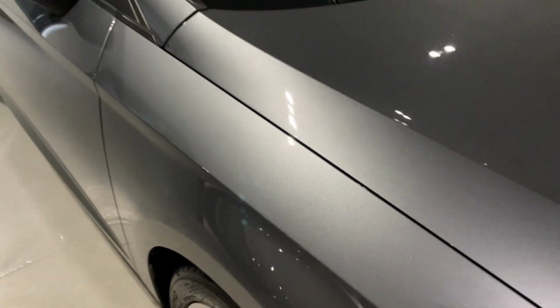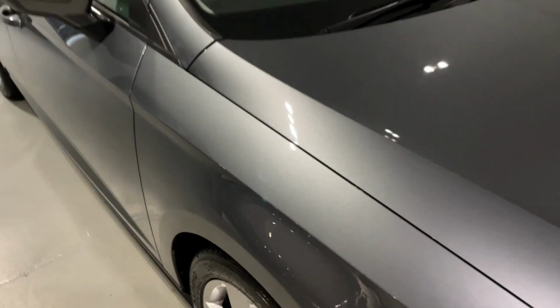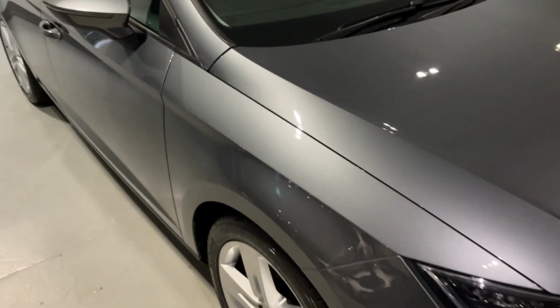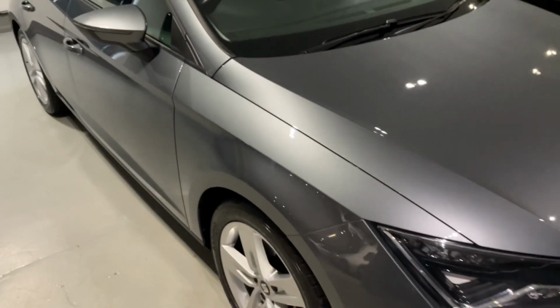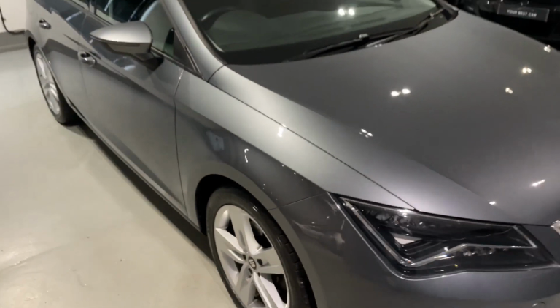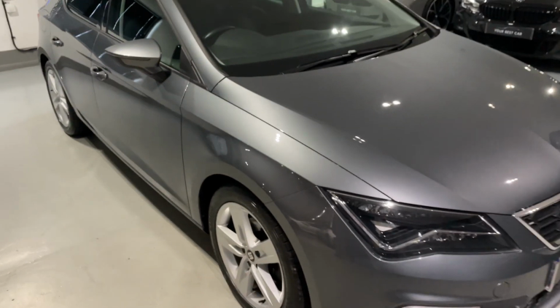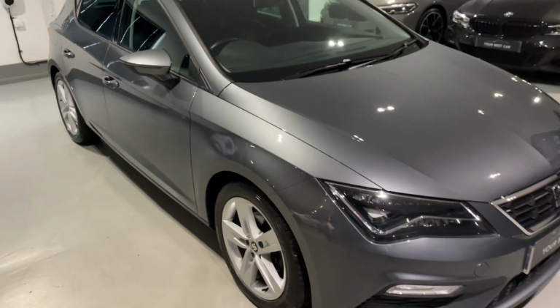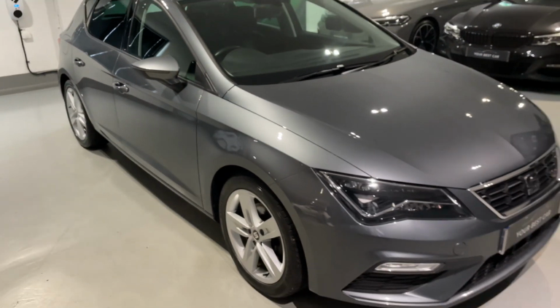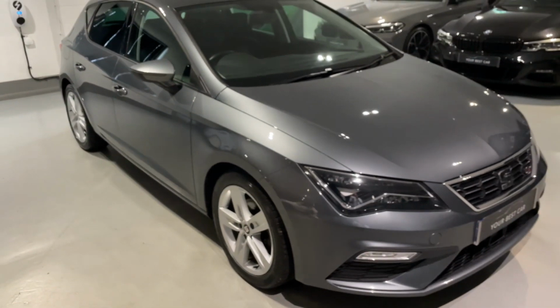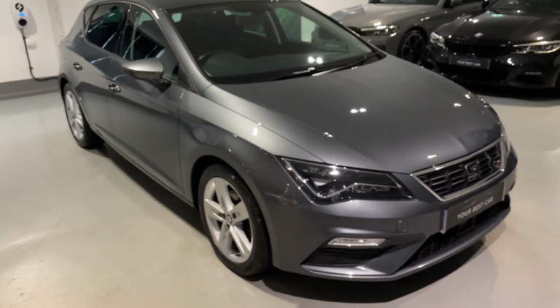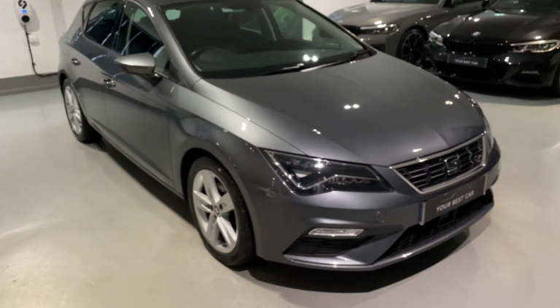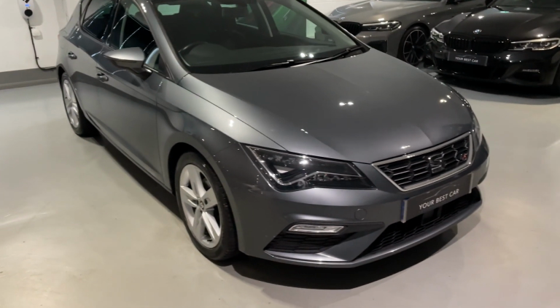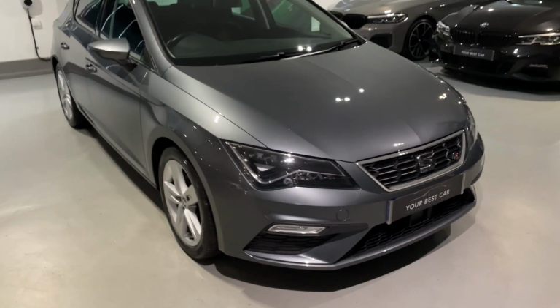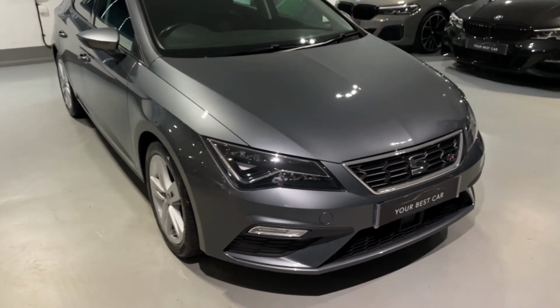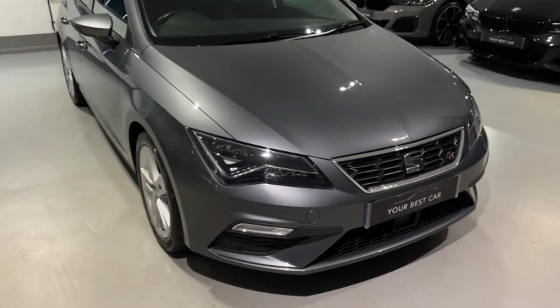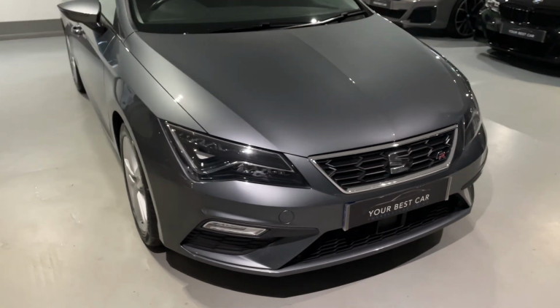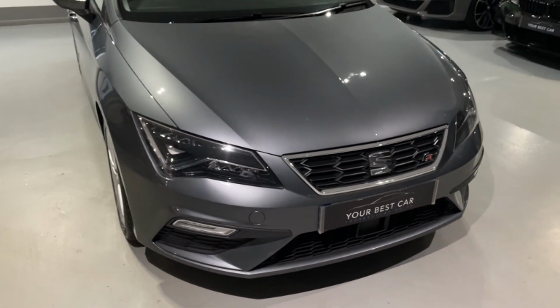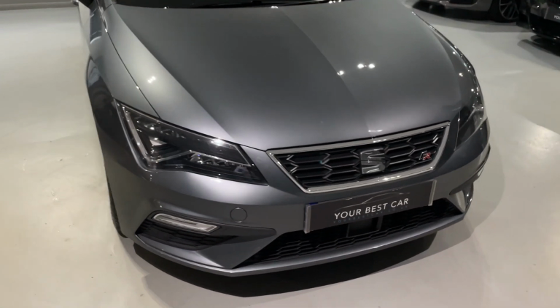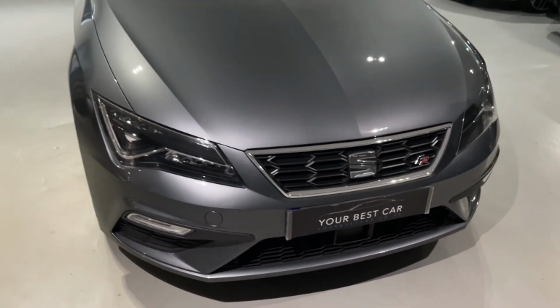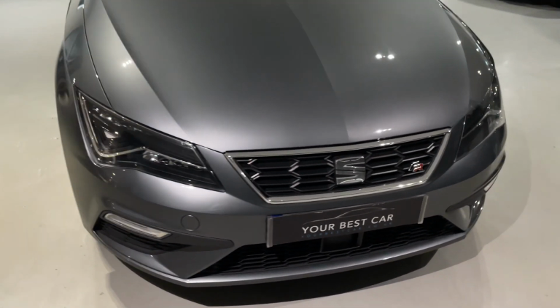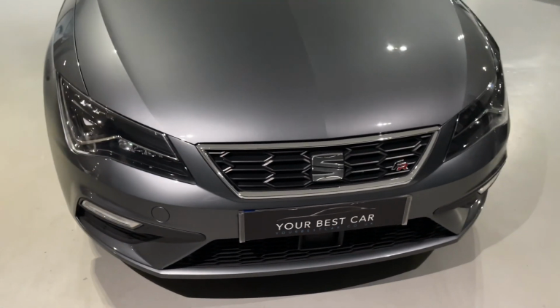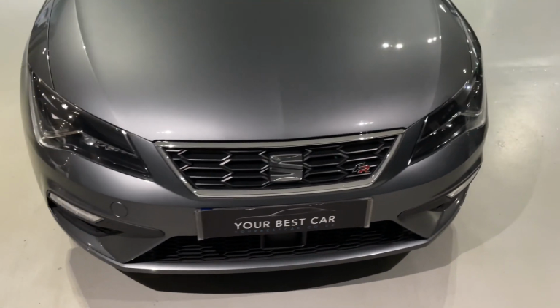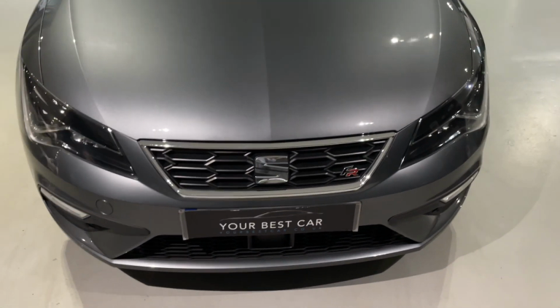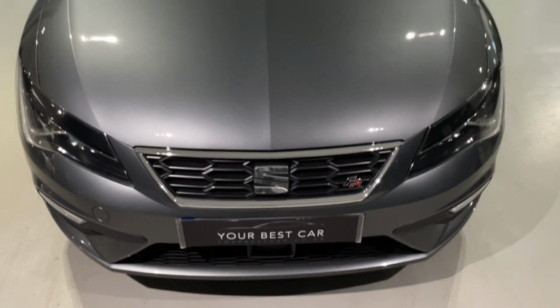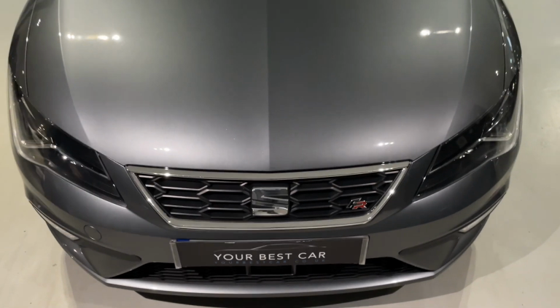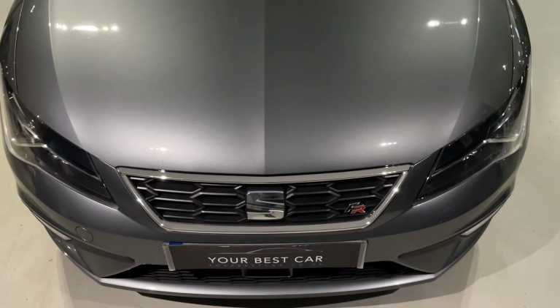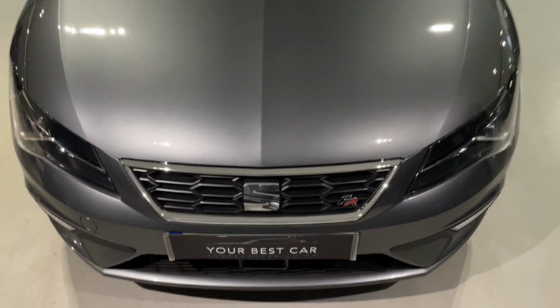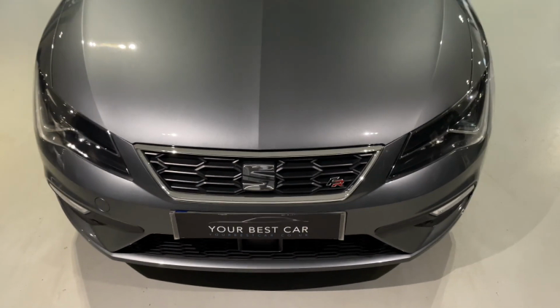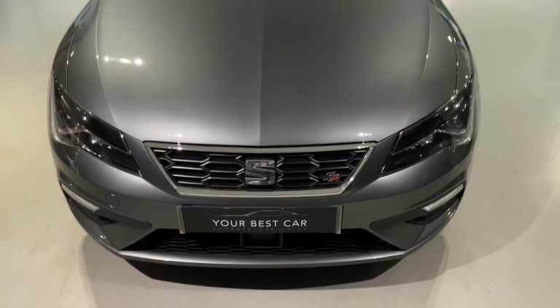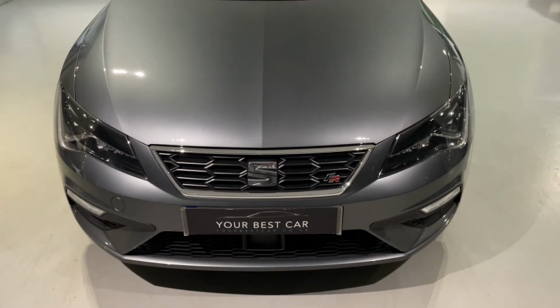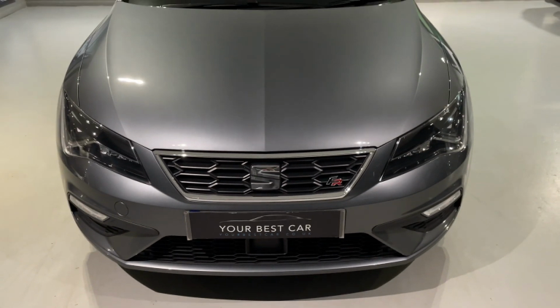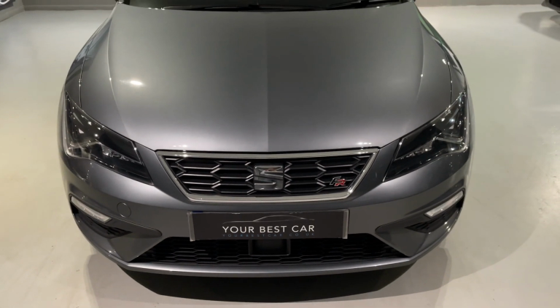I'll do my best to get some great angles for you, and that's the reason we make these videos - so you can see the general condition of the vehicle, how well it's been kept, and then we're going to have a look inside and check out some of the gadgets and features.